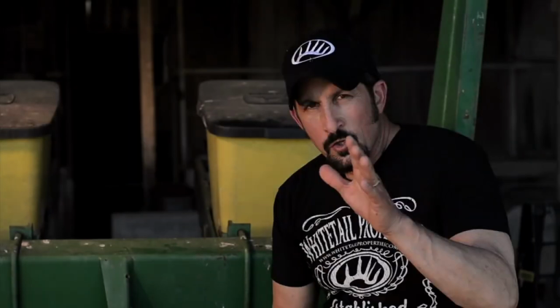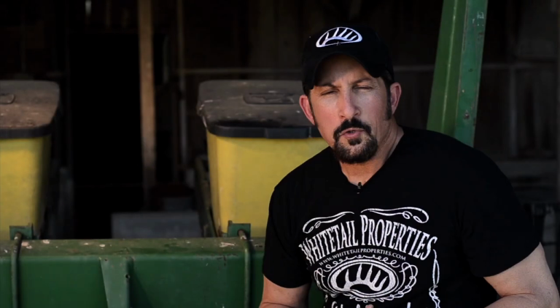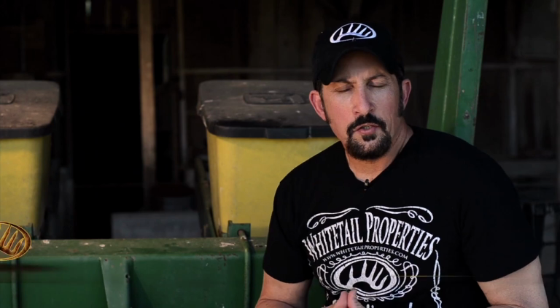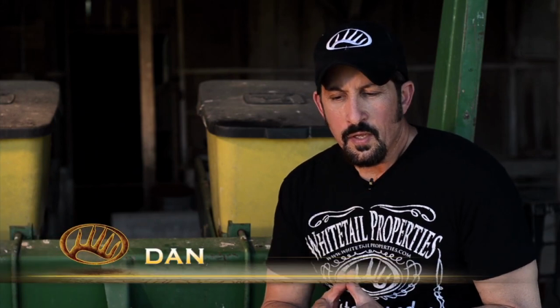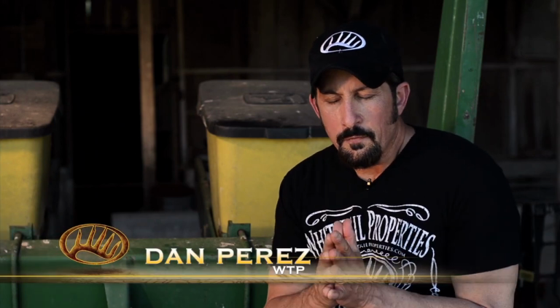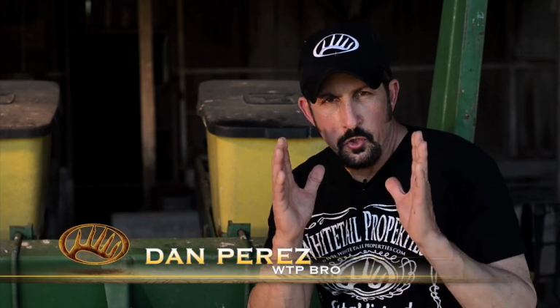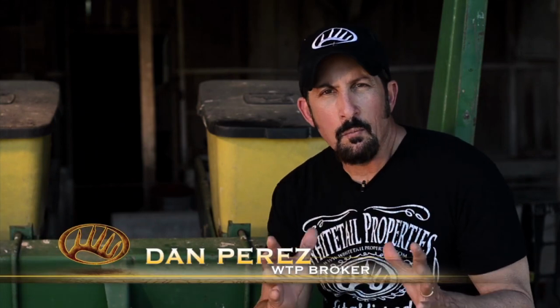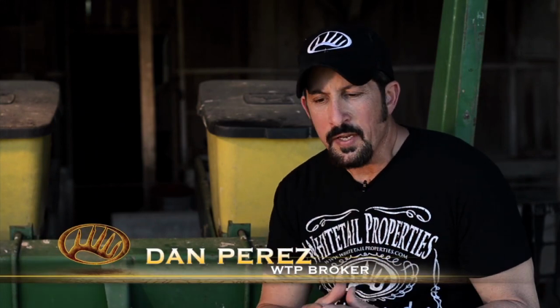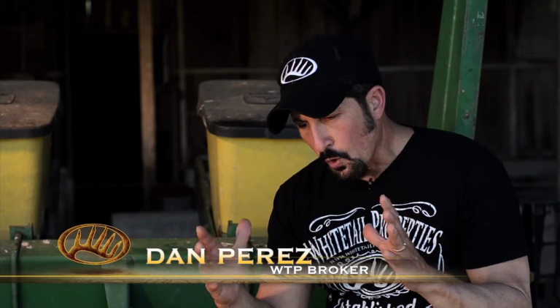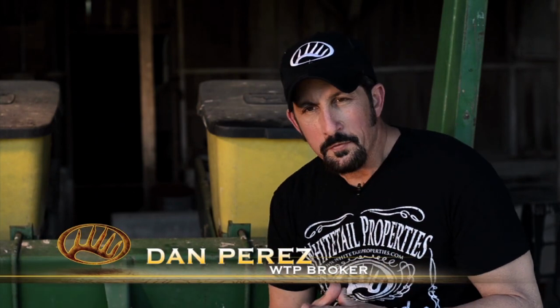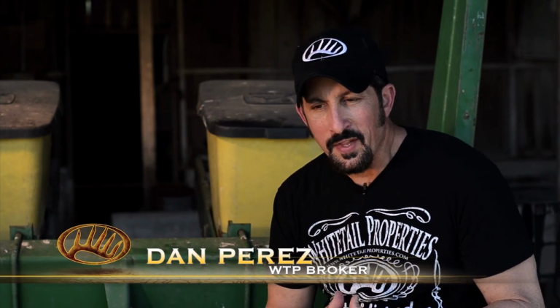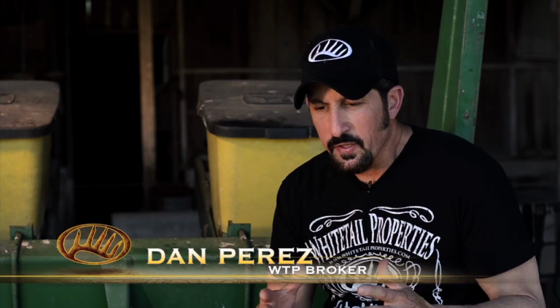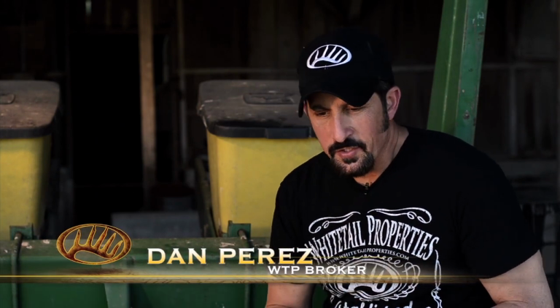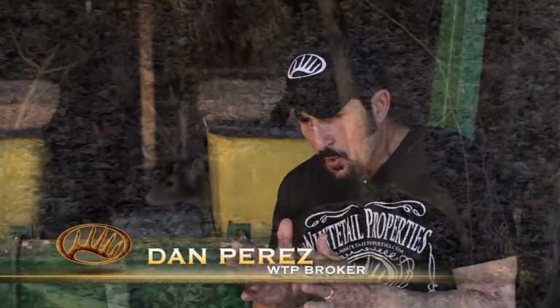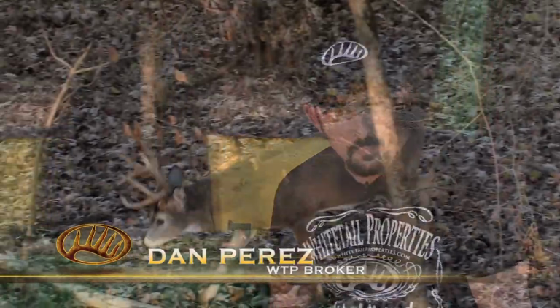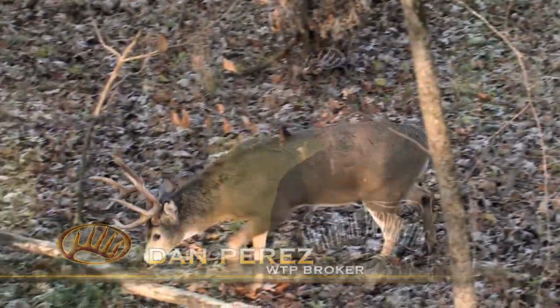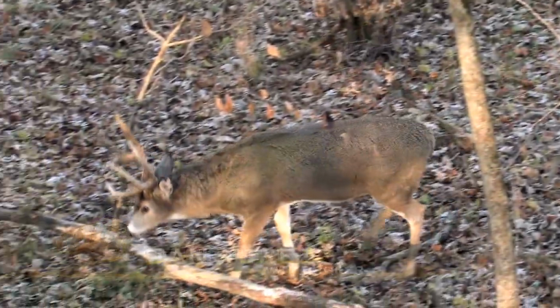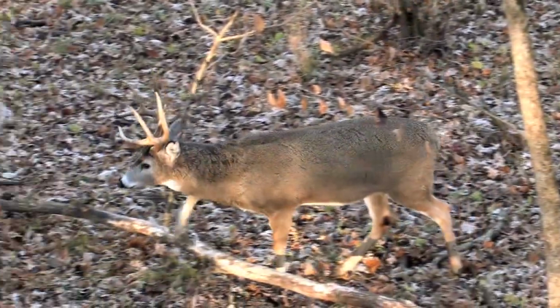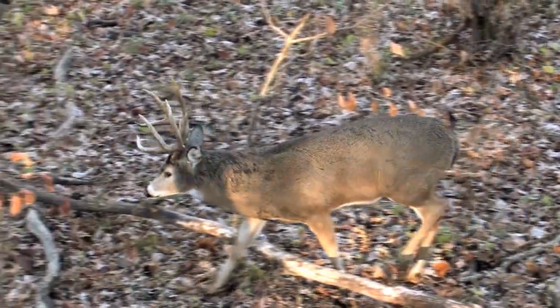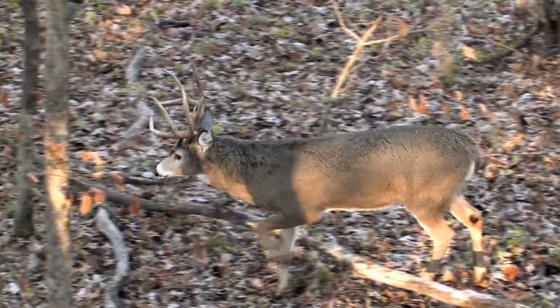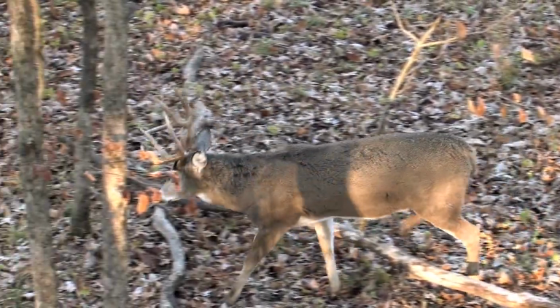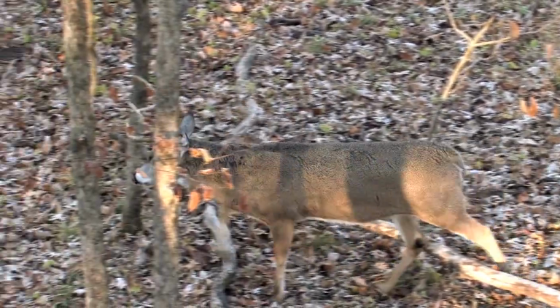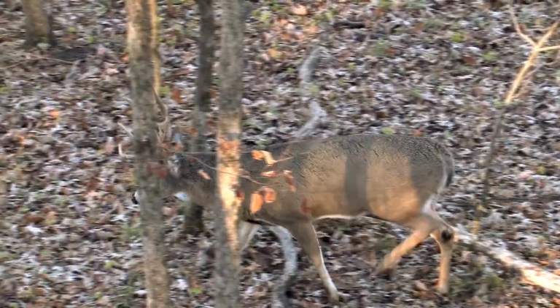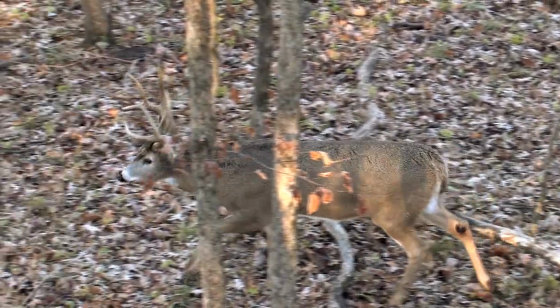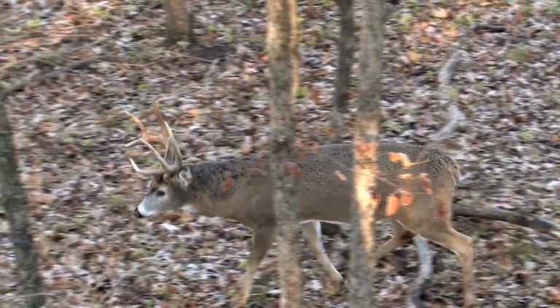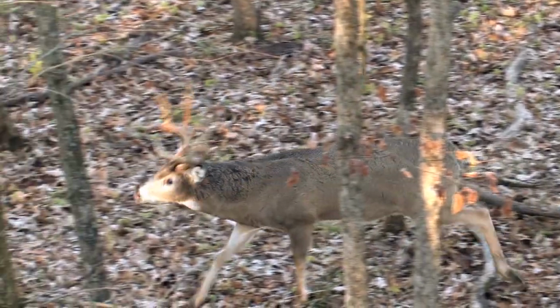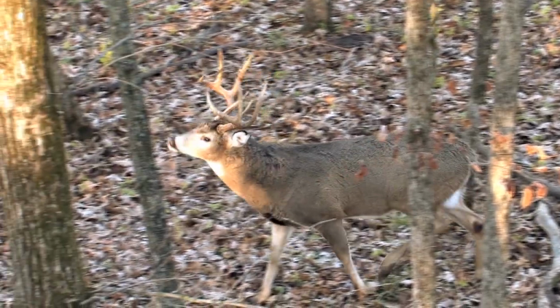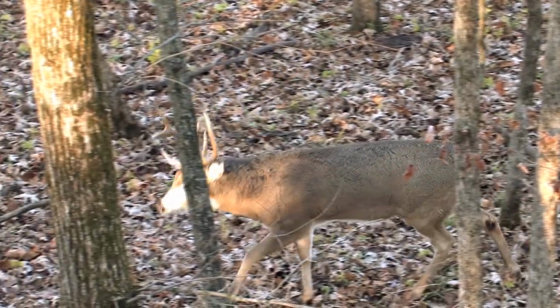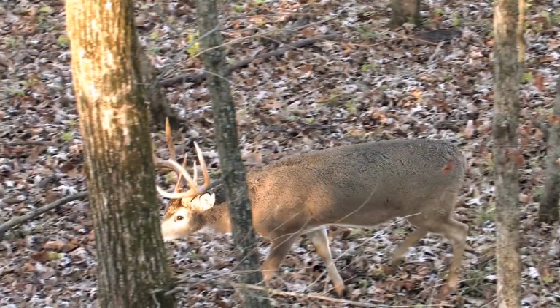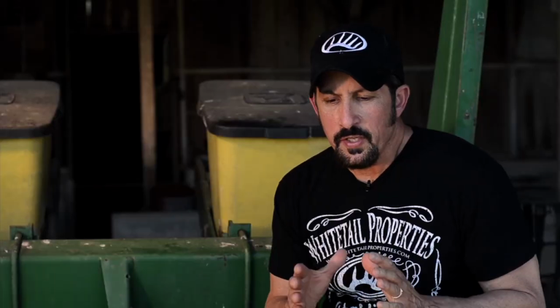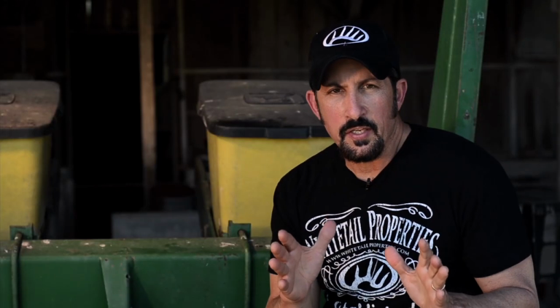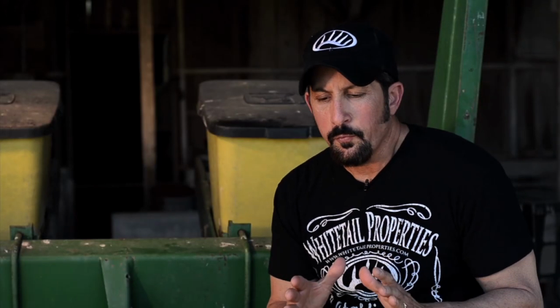When I'm trying to determine if it's a mature animal or not in a short window of time — and that's normally the case — here he comes, a small window between the trees to shoot and he's out of your life. So there's got to be some quick reference points, and these are the things I look for.